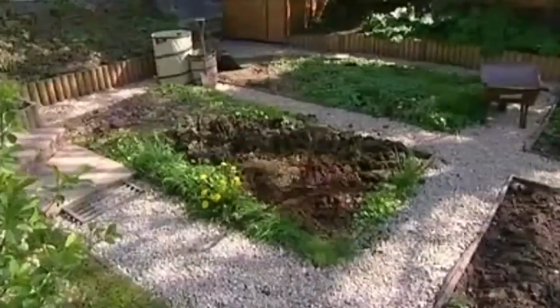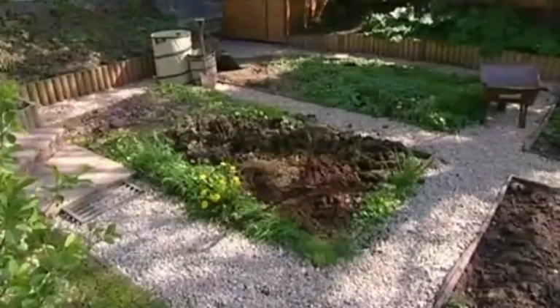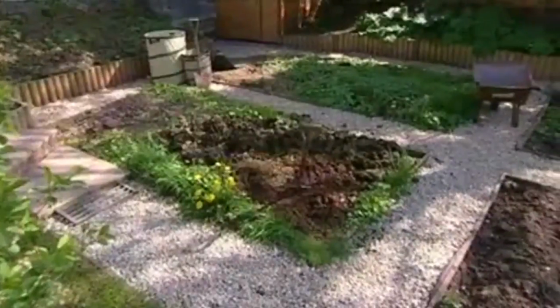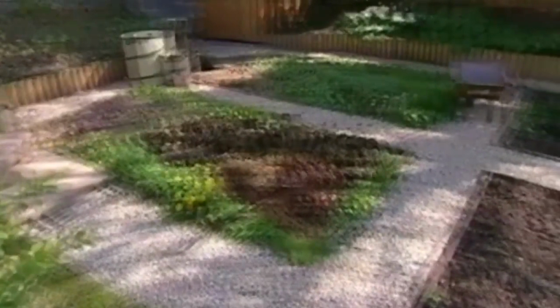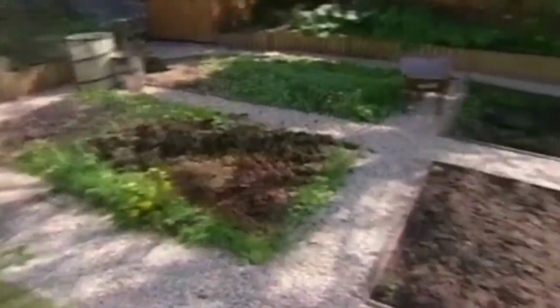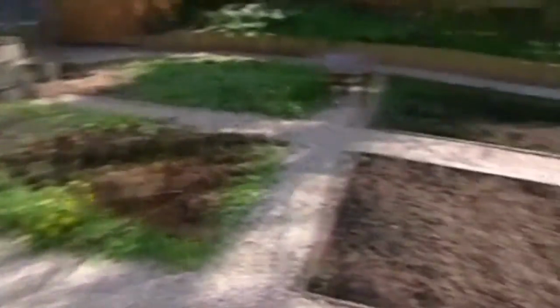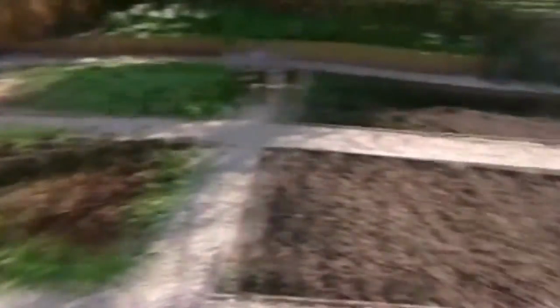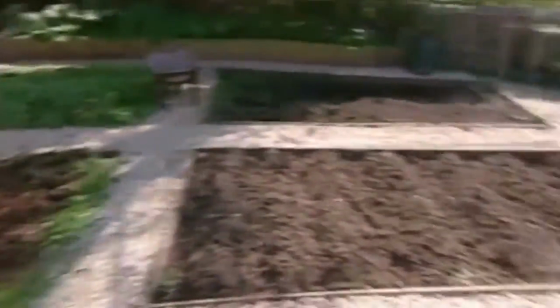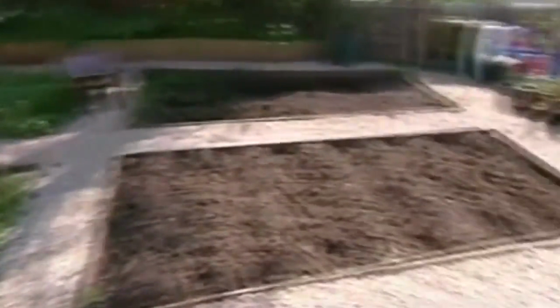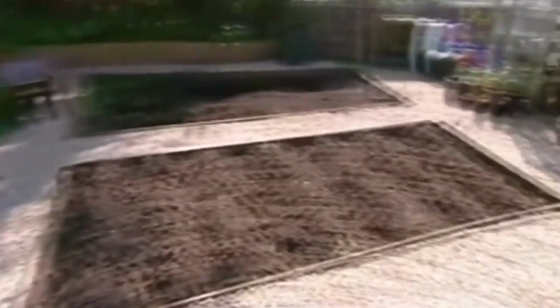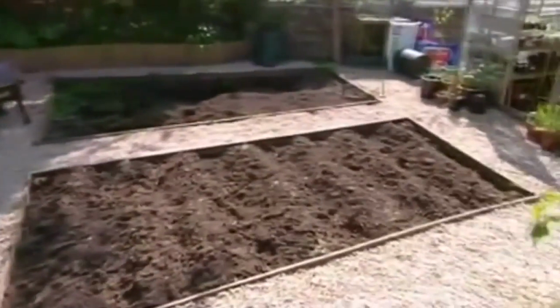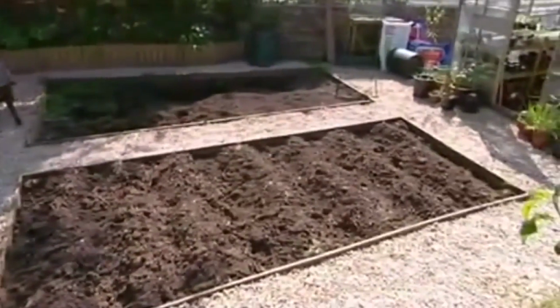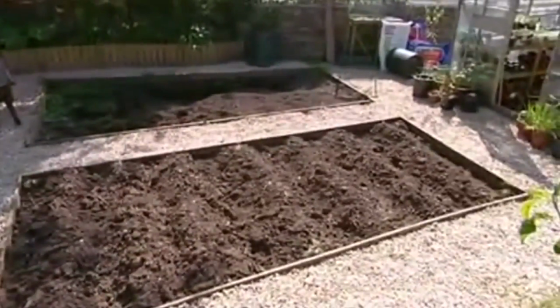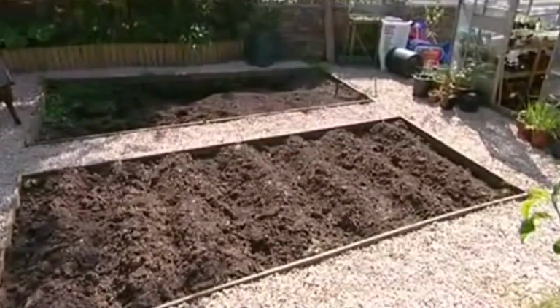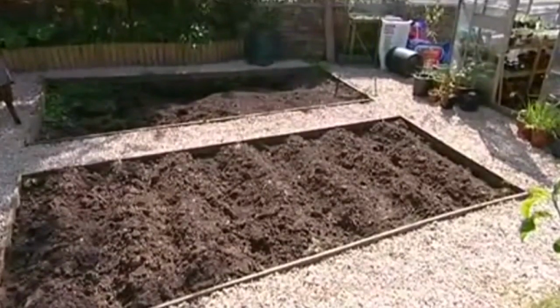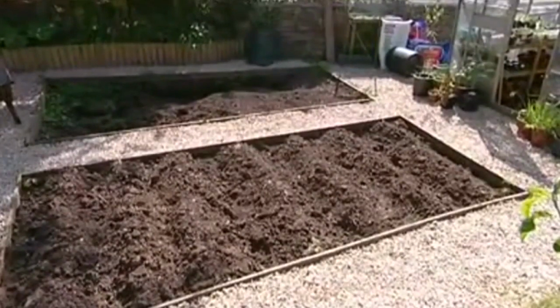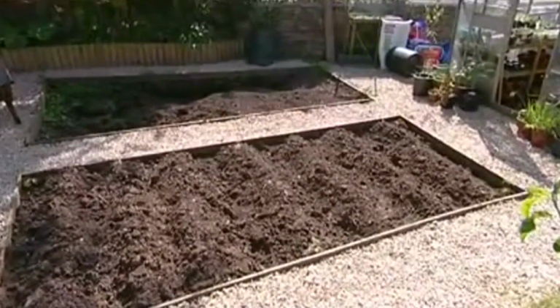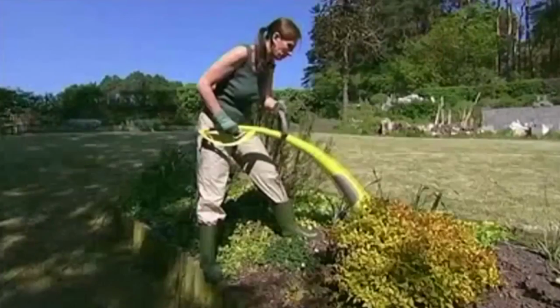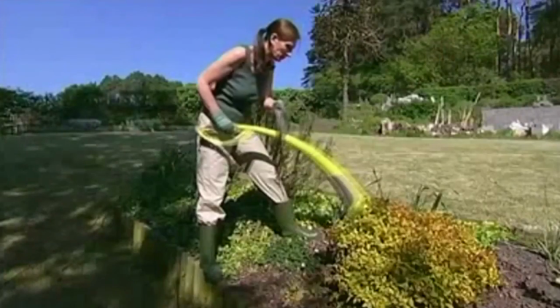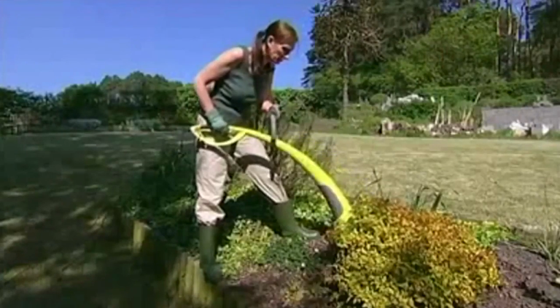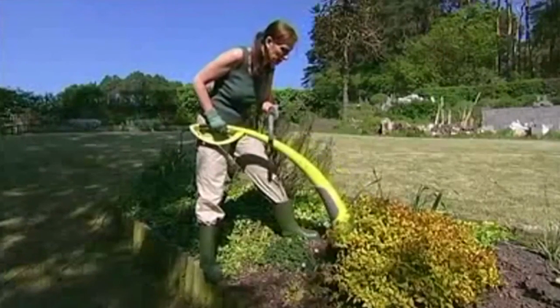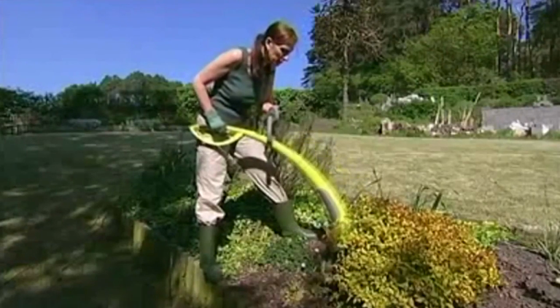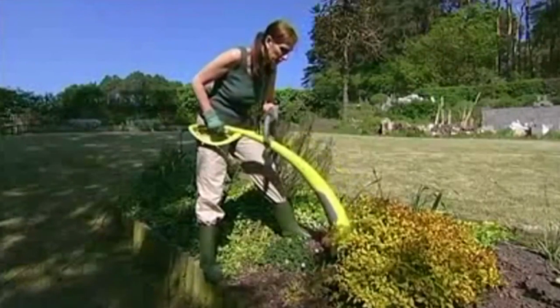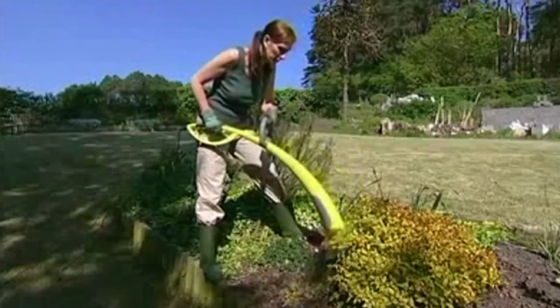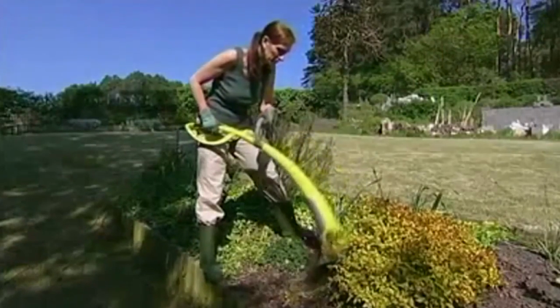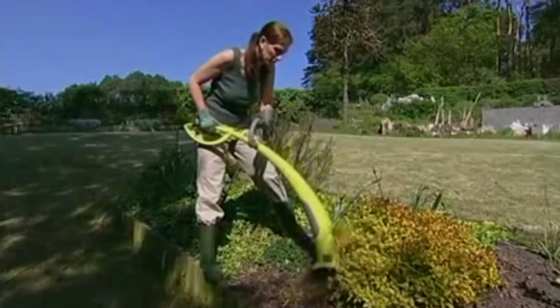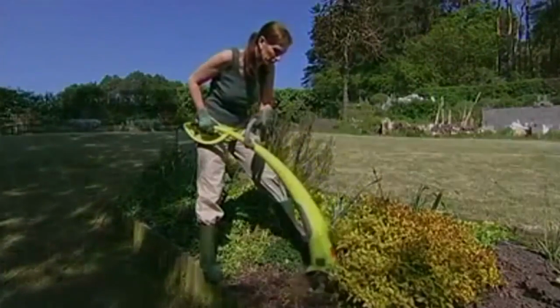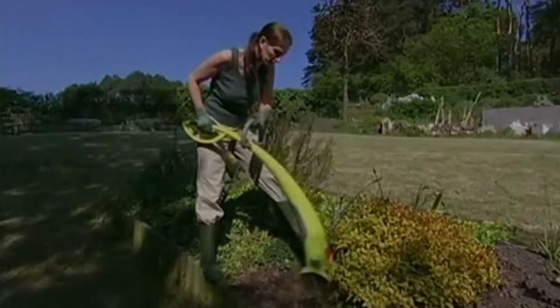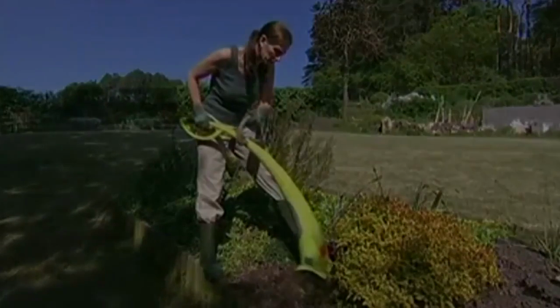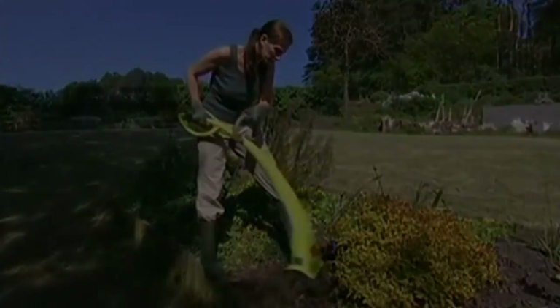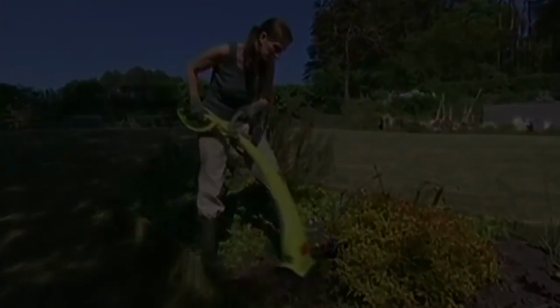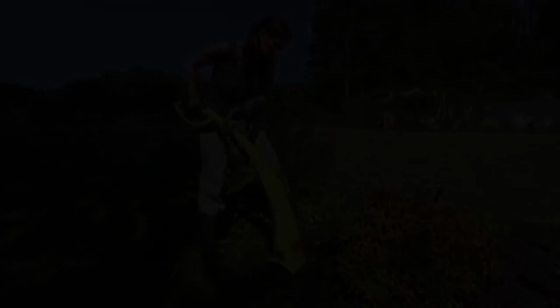Turning this into this in no time at all, getting rid of weeds quickly and easily.